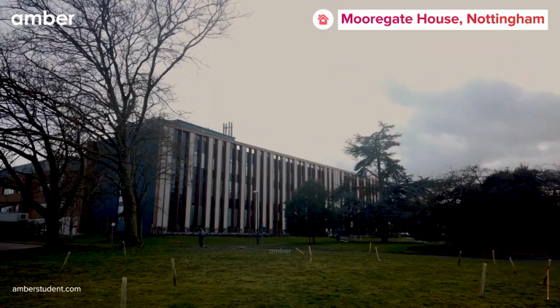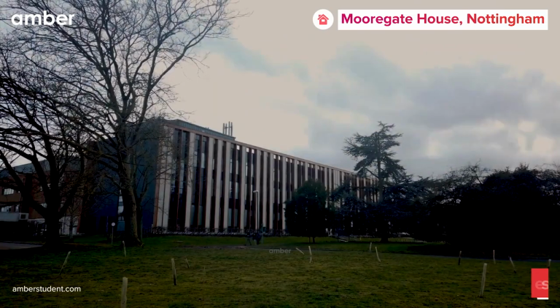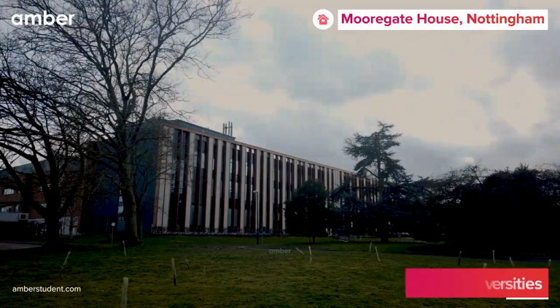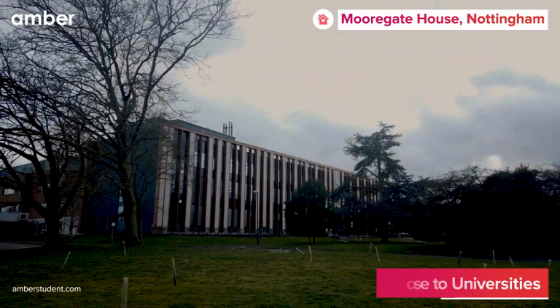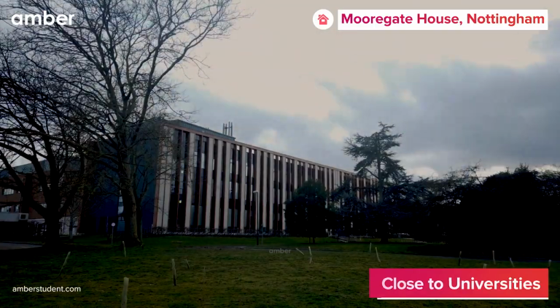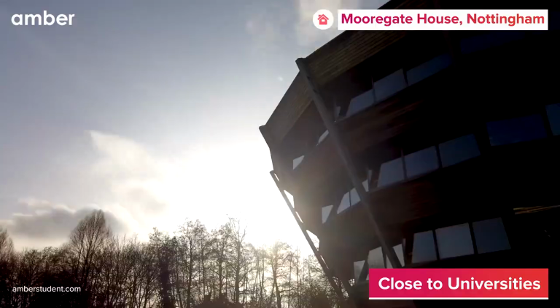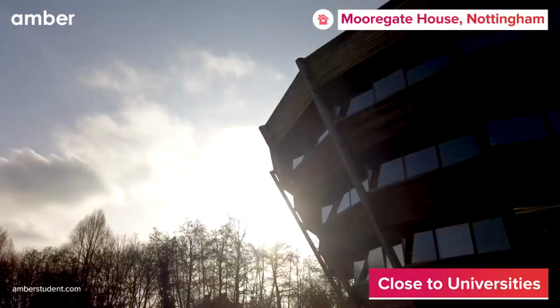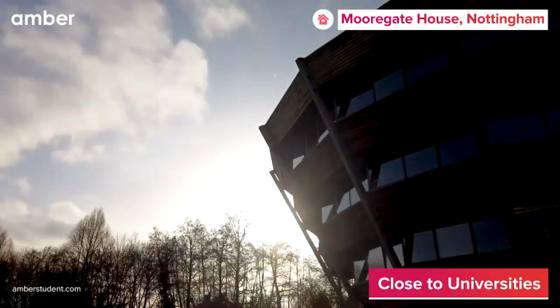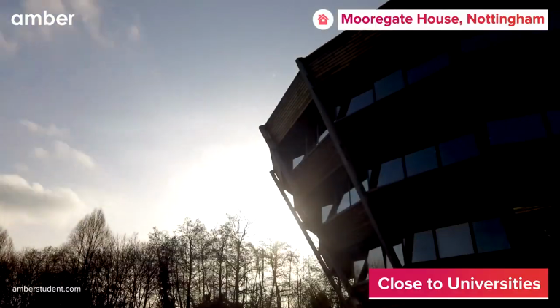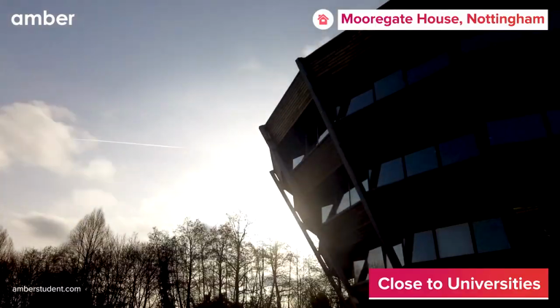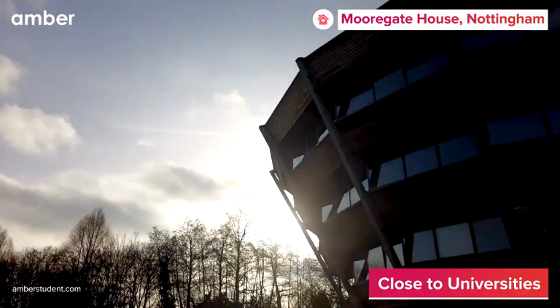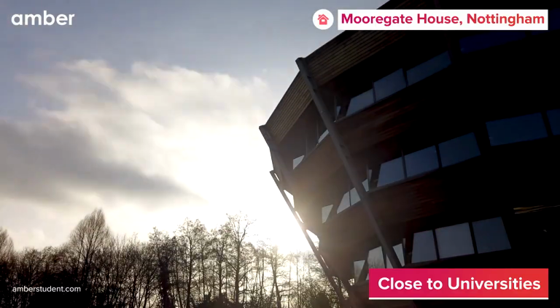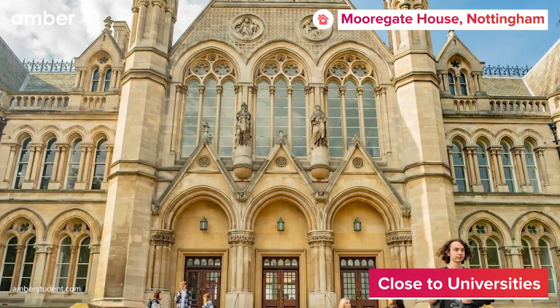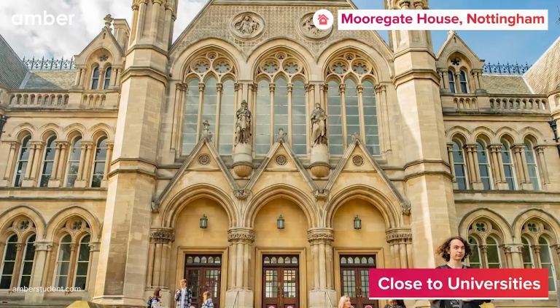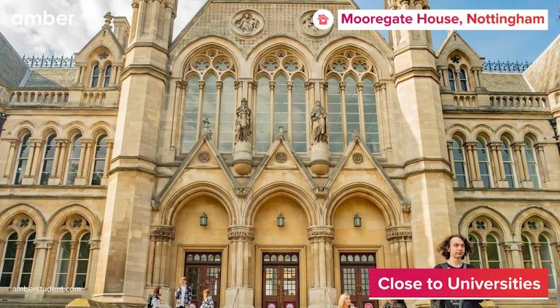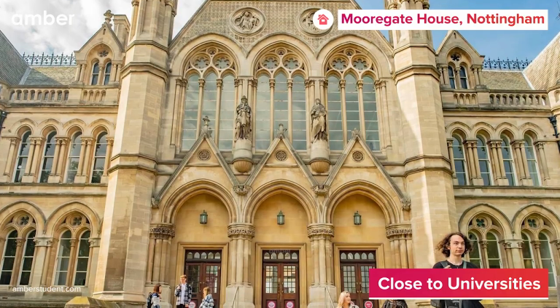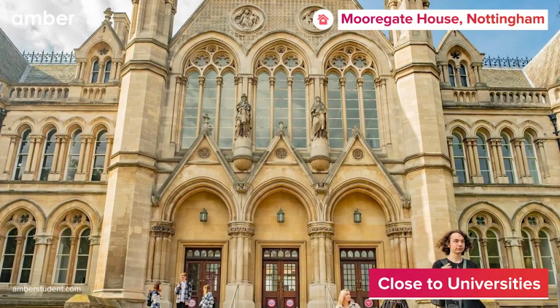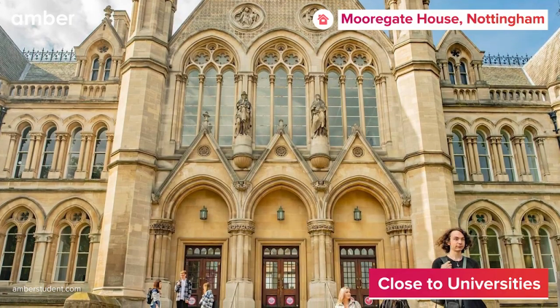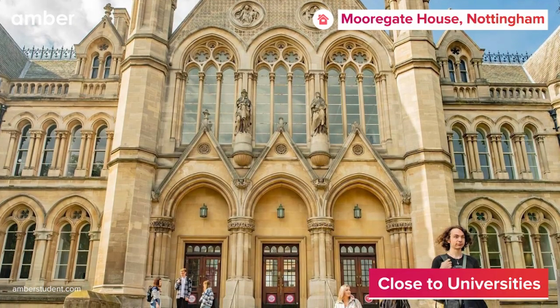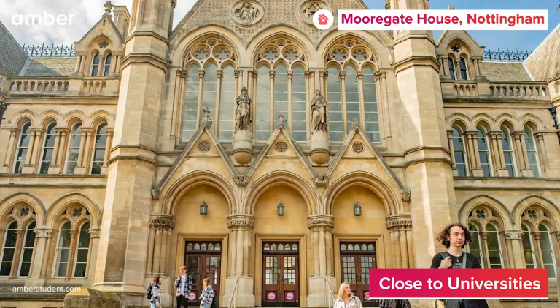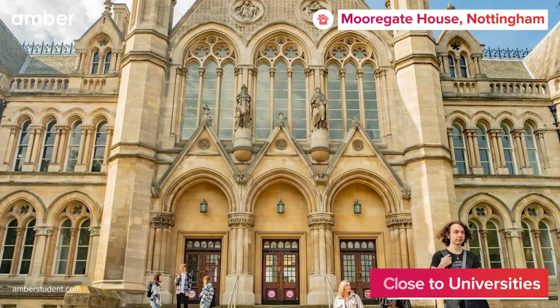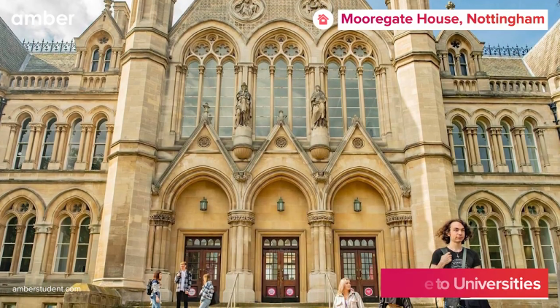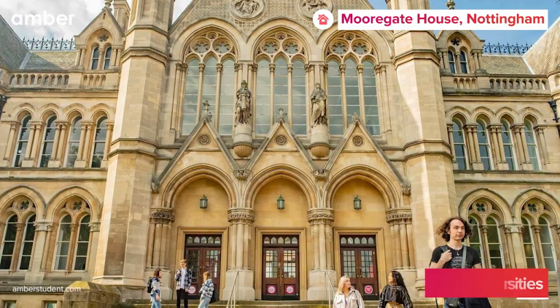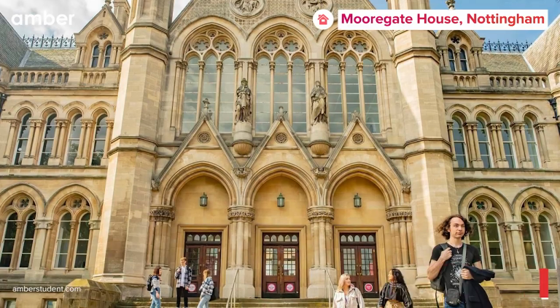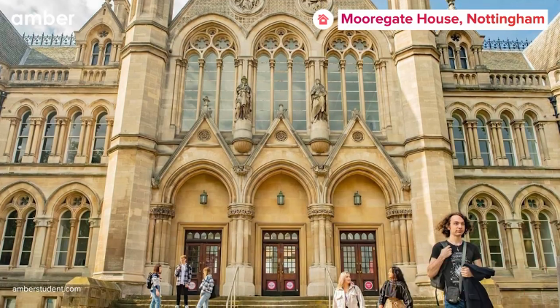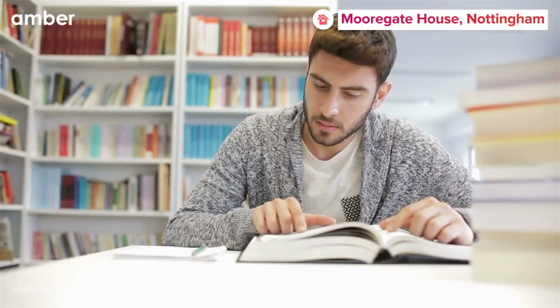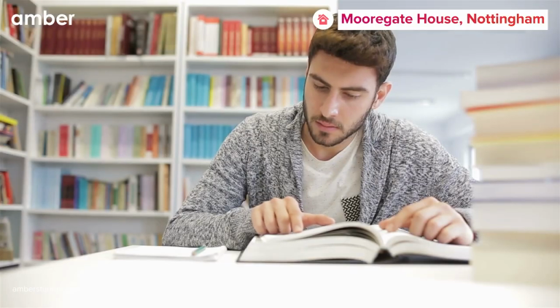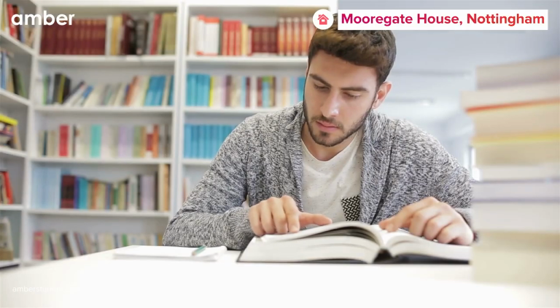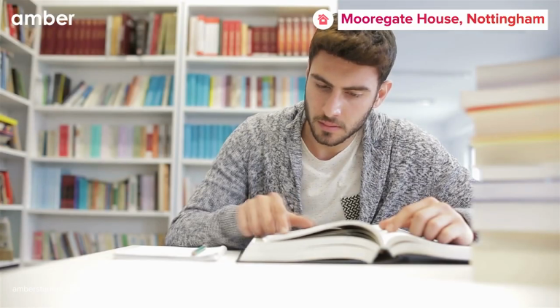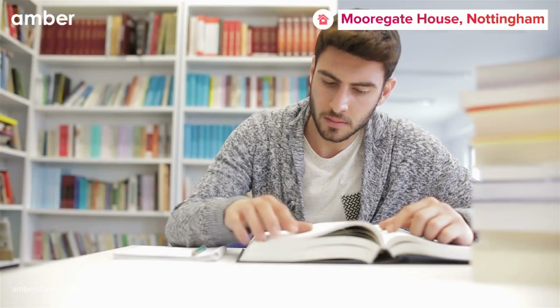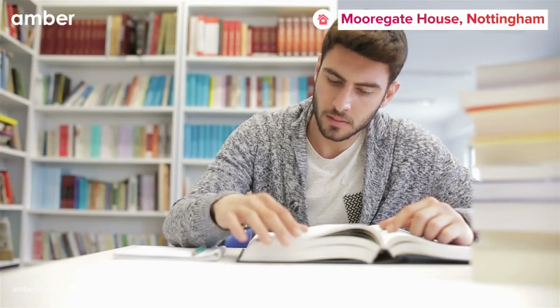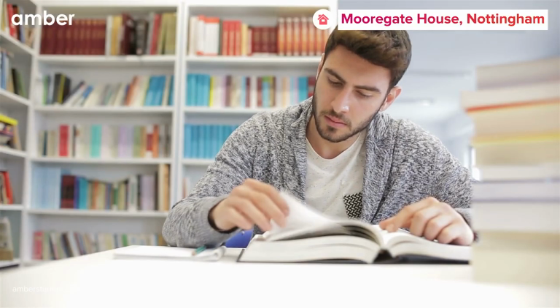Plus, with the University of Nottingham just an 8-minute drive away and Nottingham Trent University a mere 17 minutes away, you'll never have to worry about a long commute.